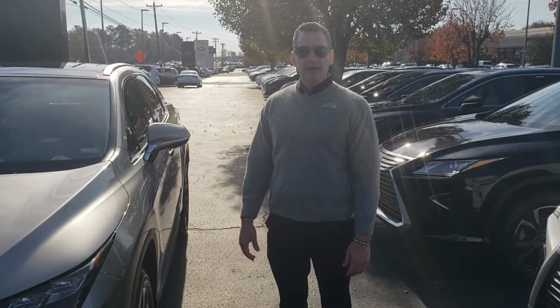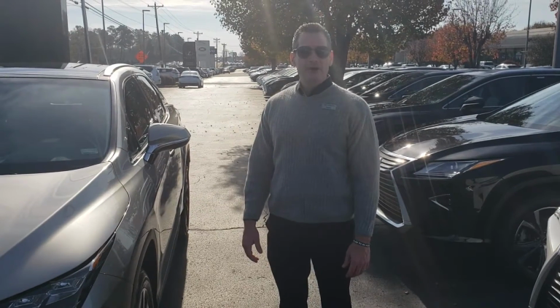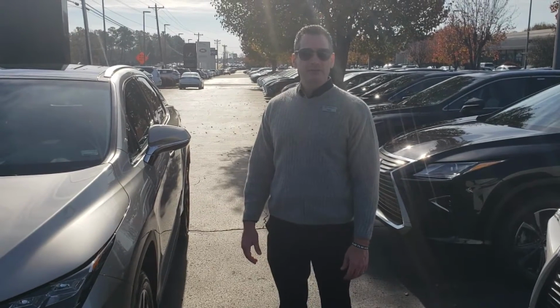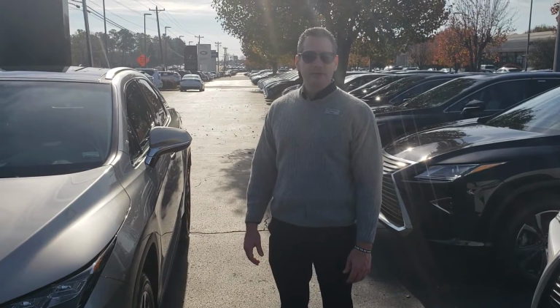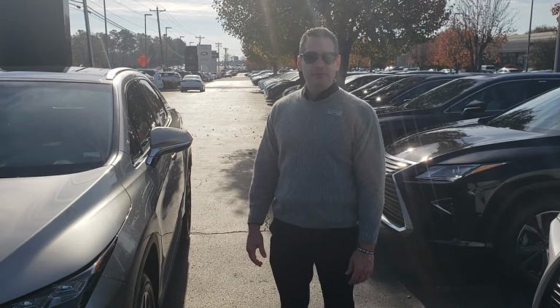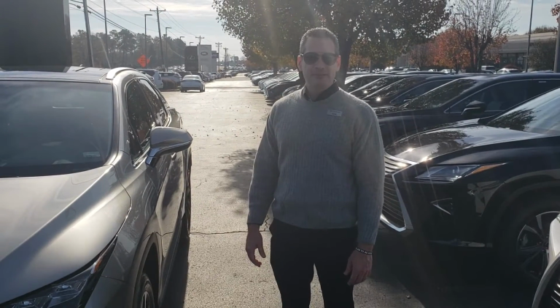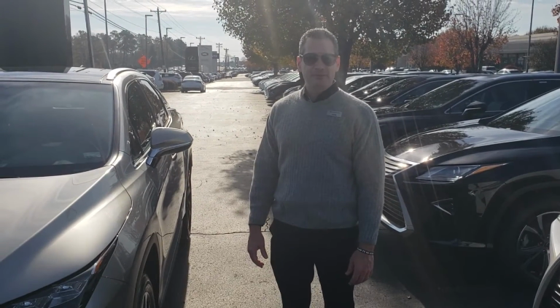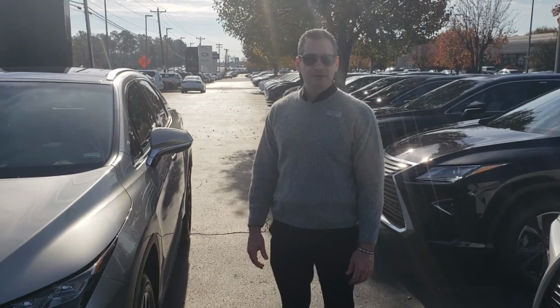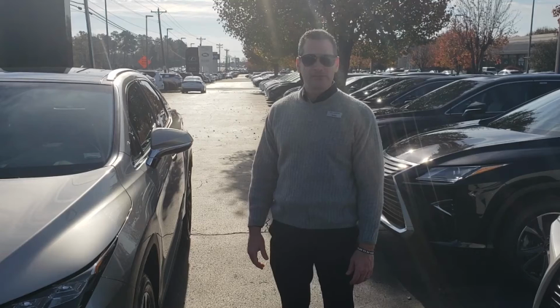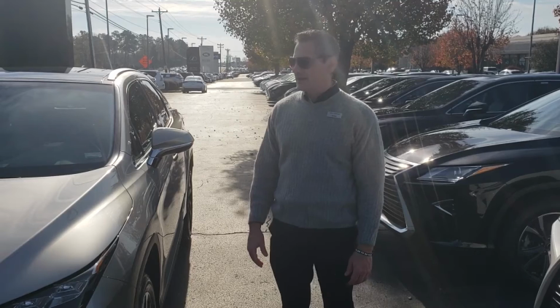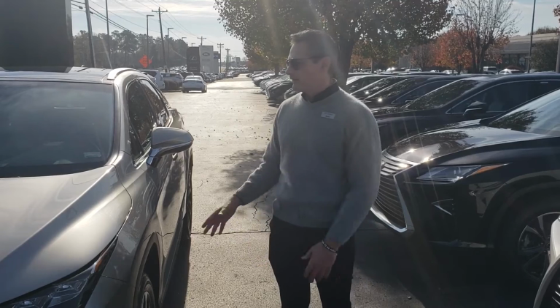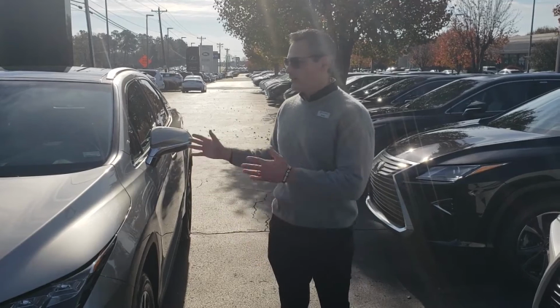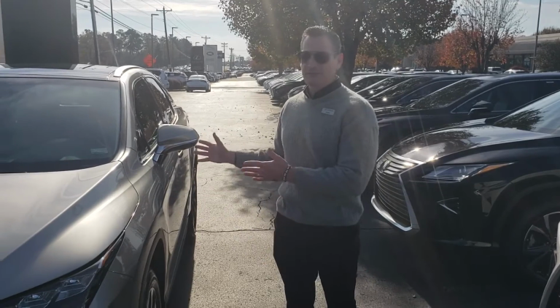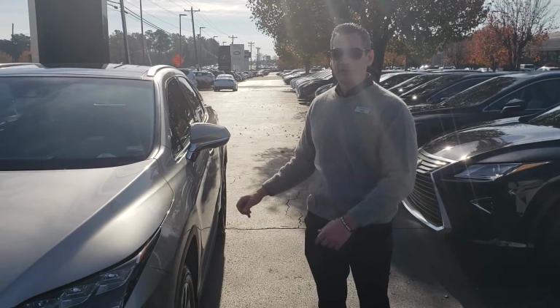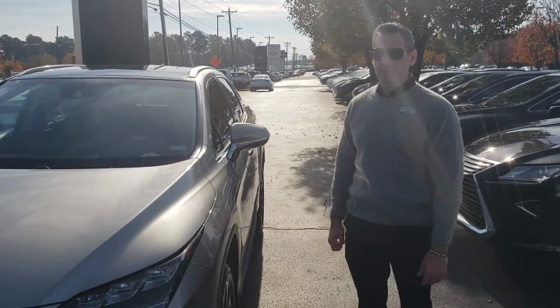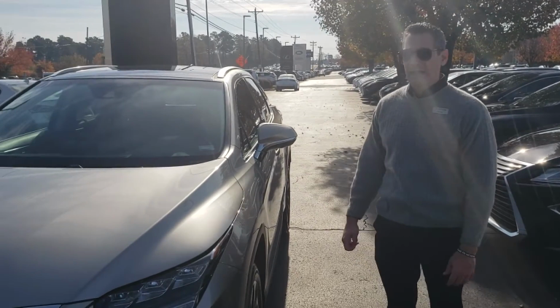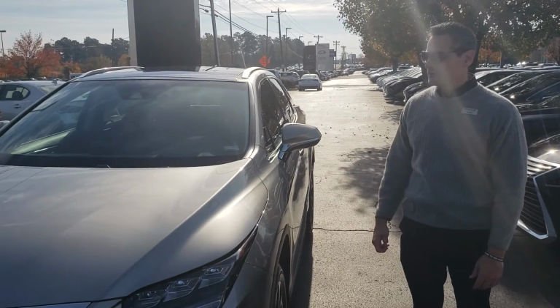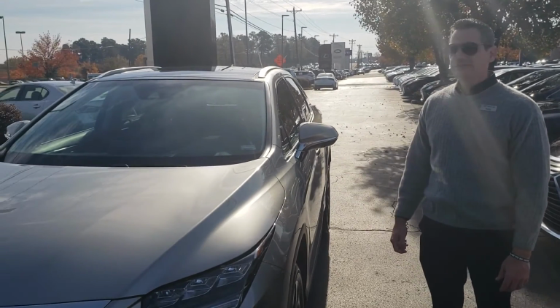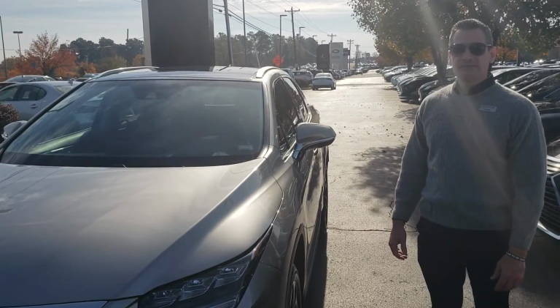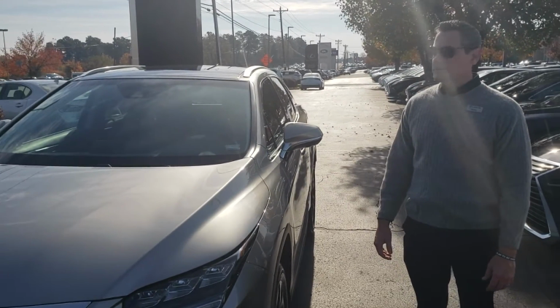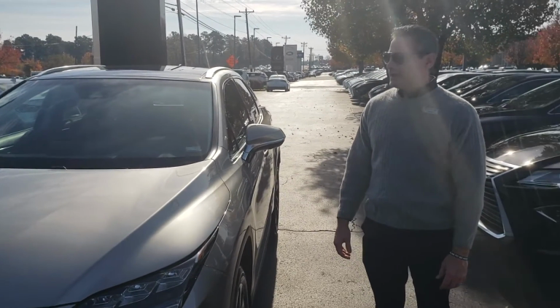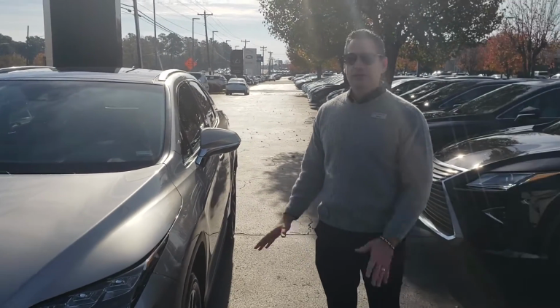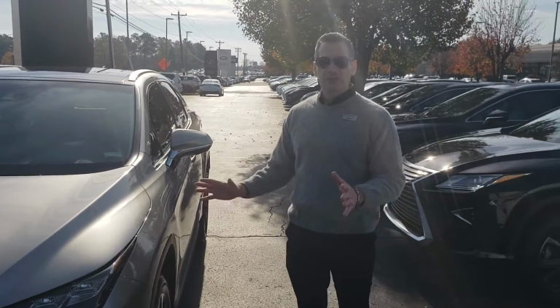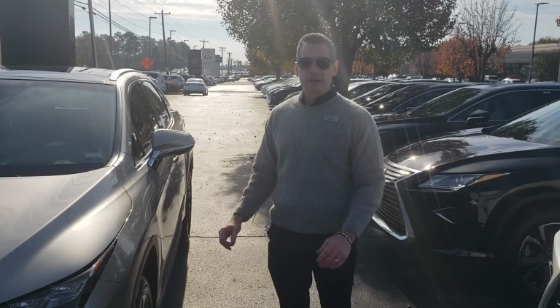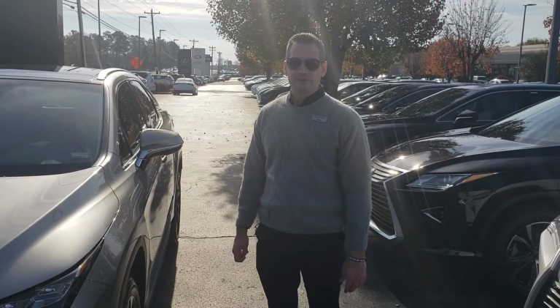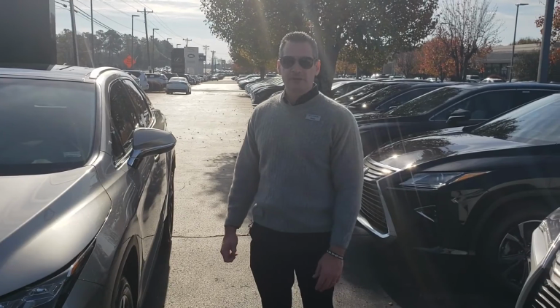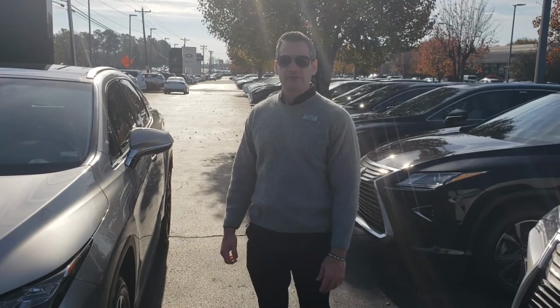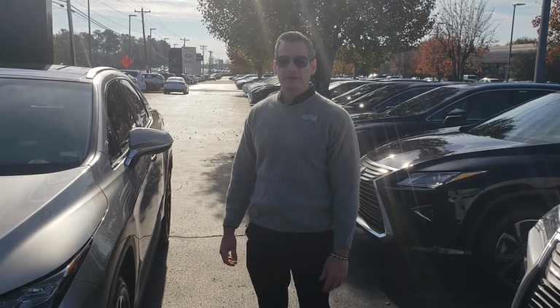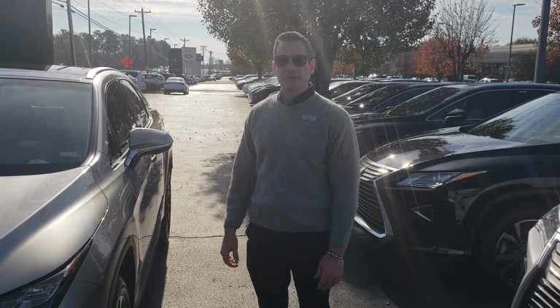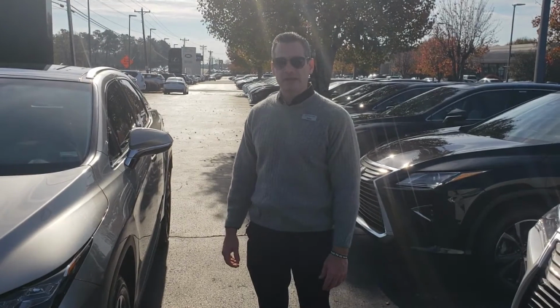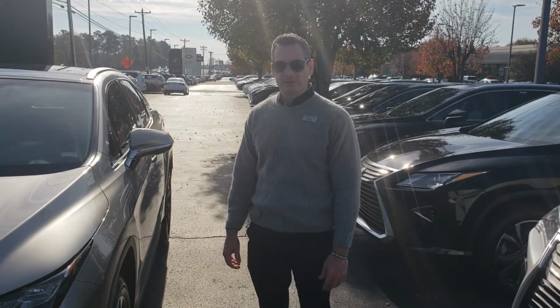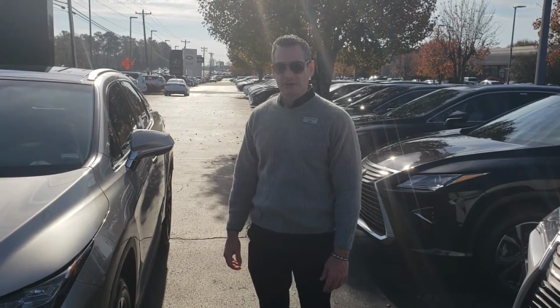Hey folks, this is Bobby Pappas of Lexus of Greenville. I'm standing here with our RX 350. It's our most popular selling vehicle. It is also the most popular selling luxury SUV on the market for 19 years in a row.